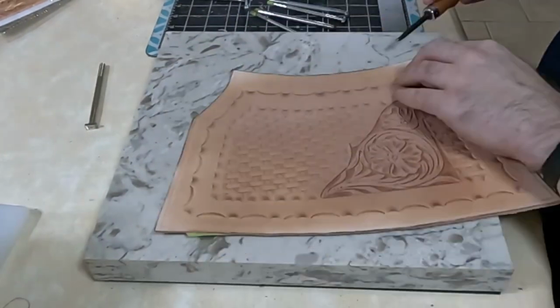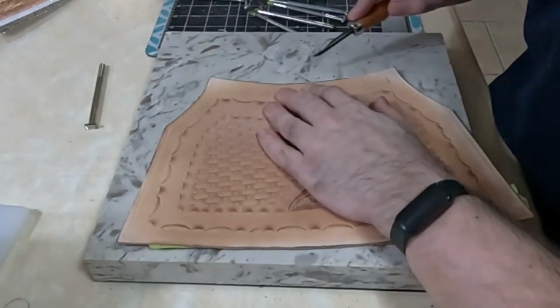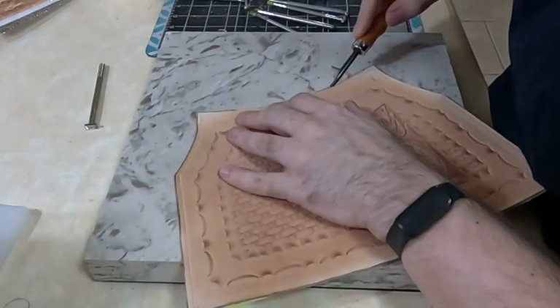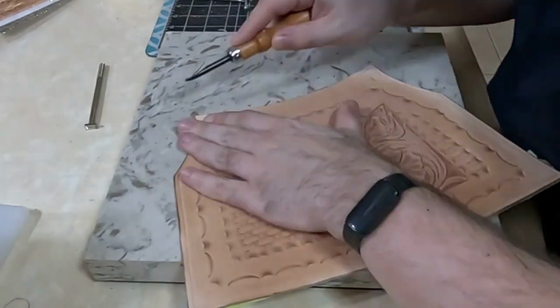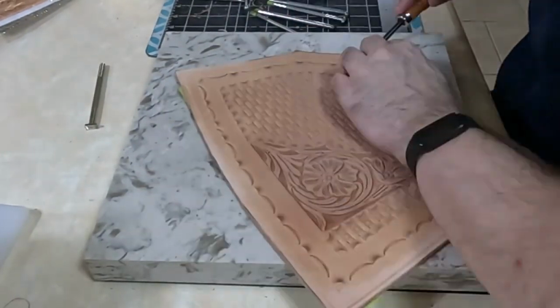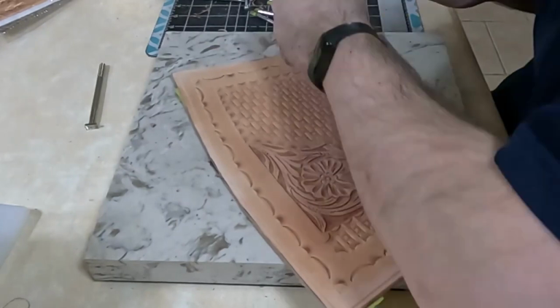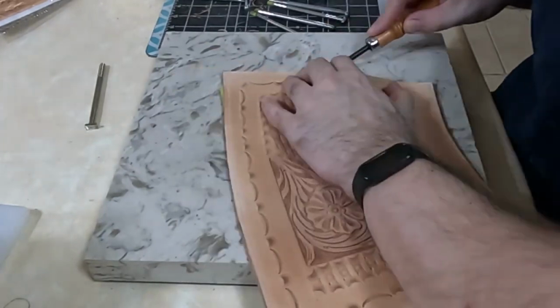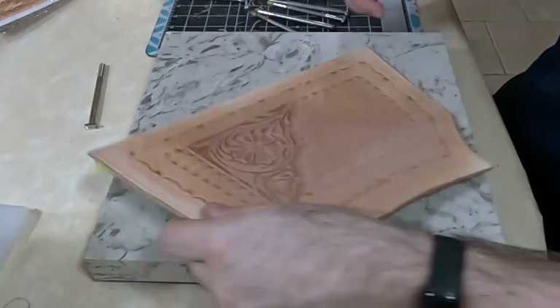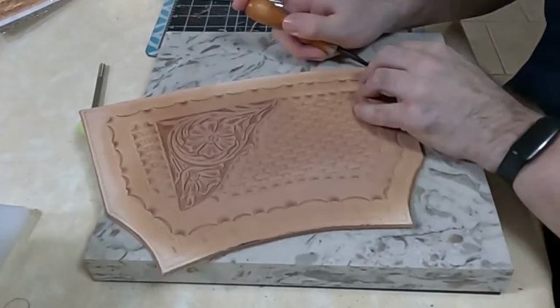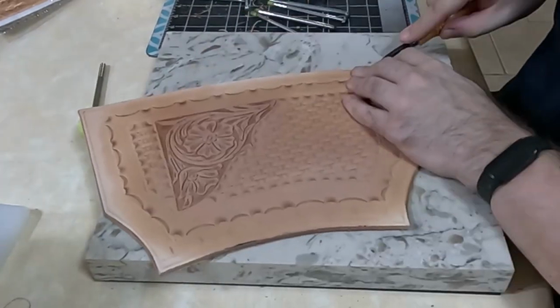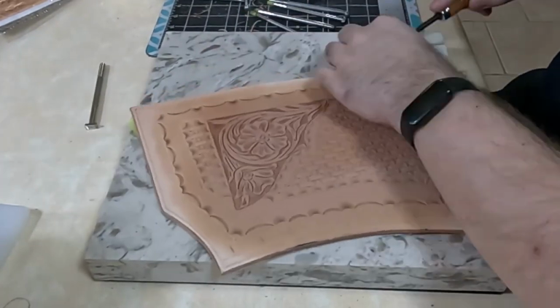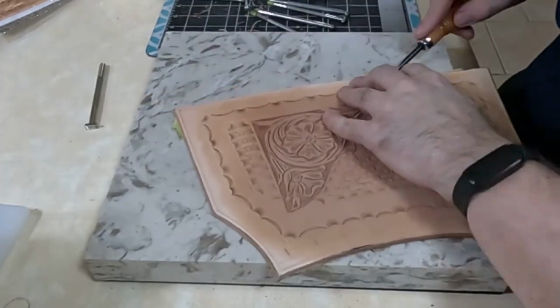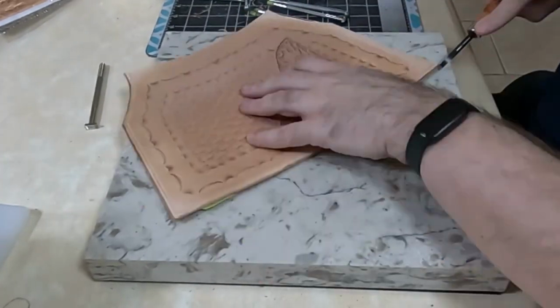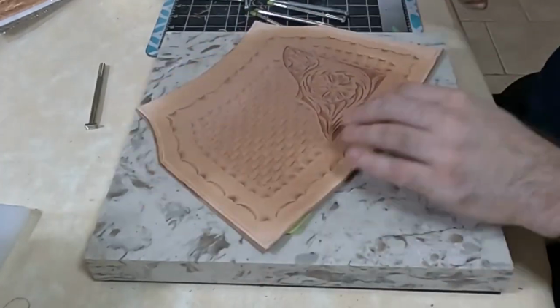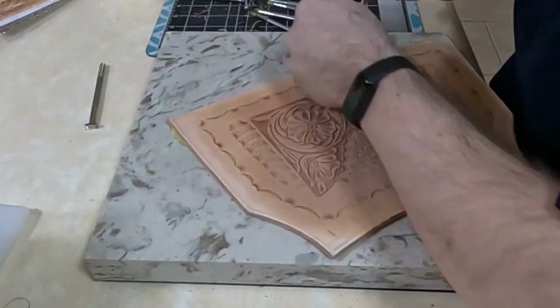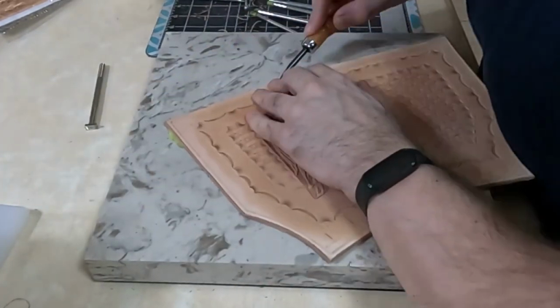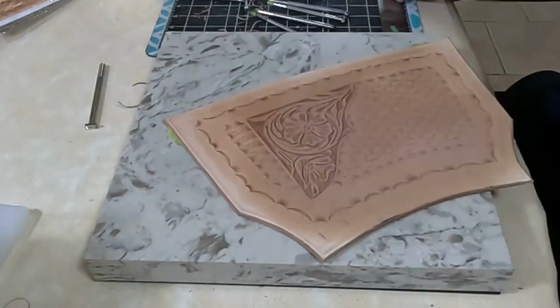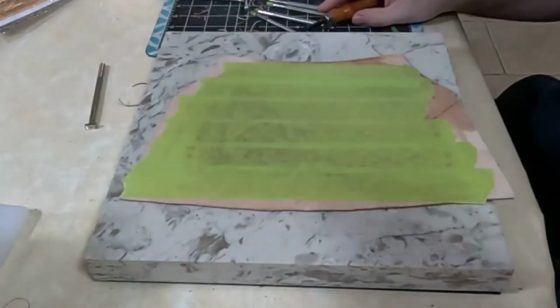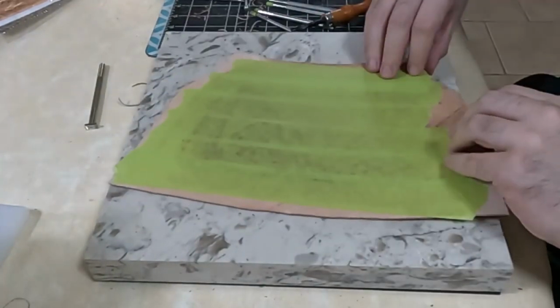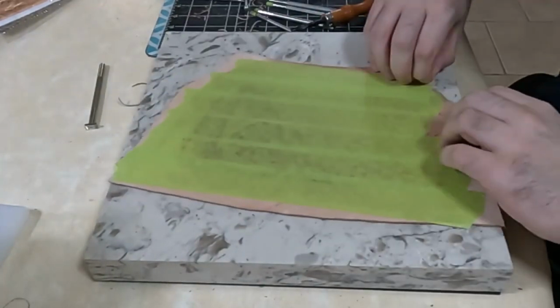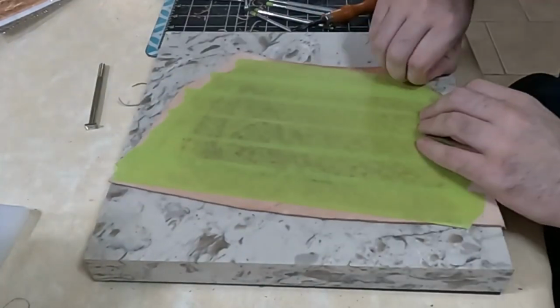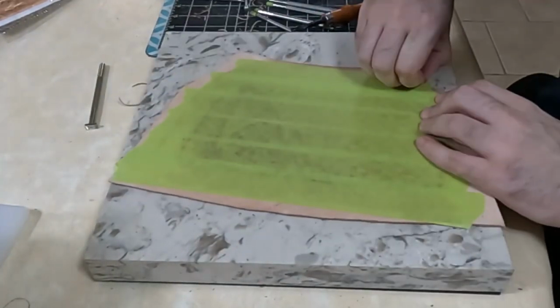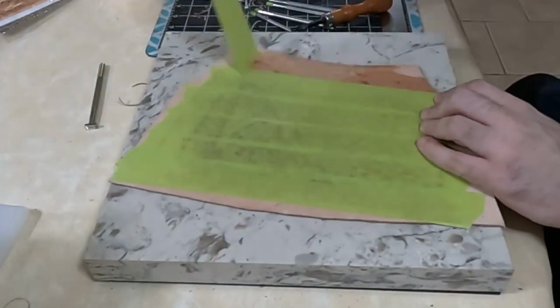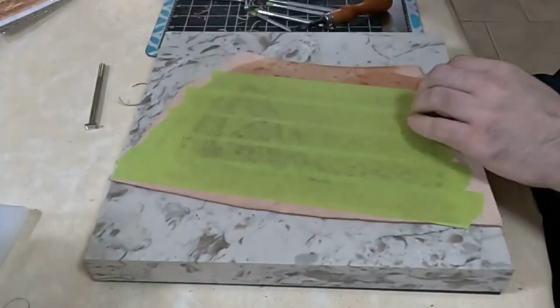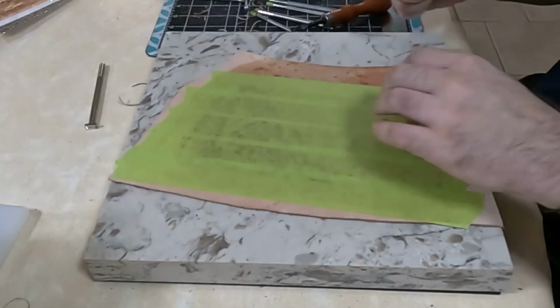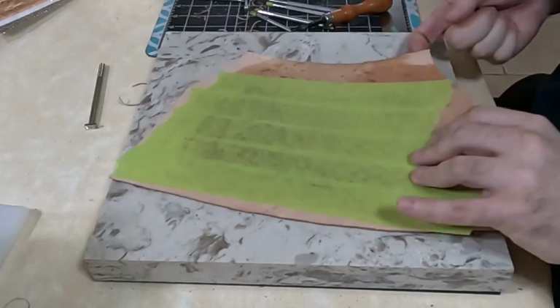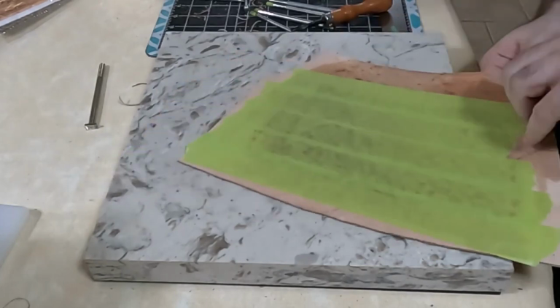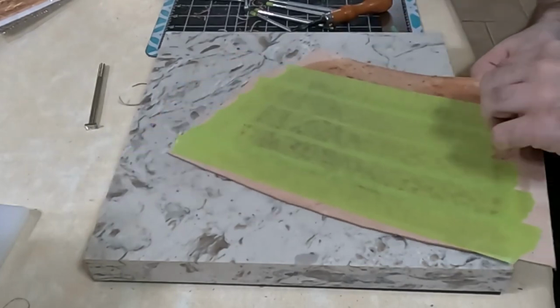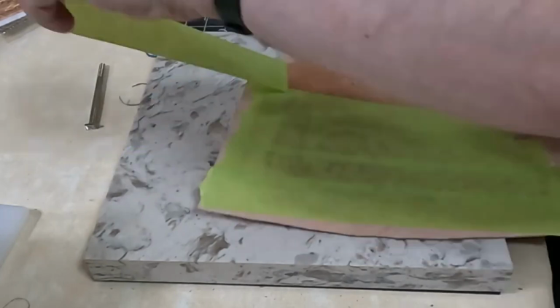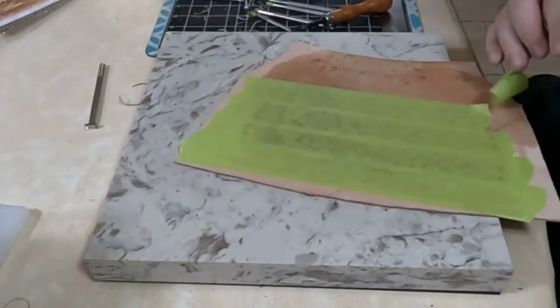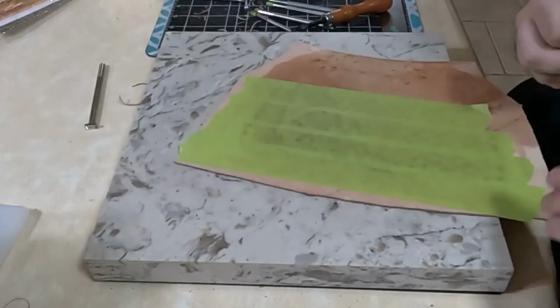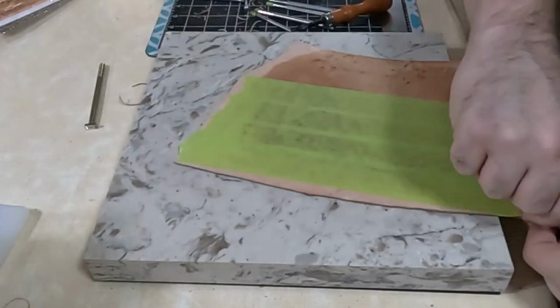With all of our tooling and stamping done, now I'm going to bevel both sides of the piece all the way around the edge — so that's the front and the back. You can also remove the green tape at this time.